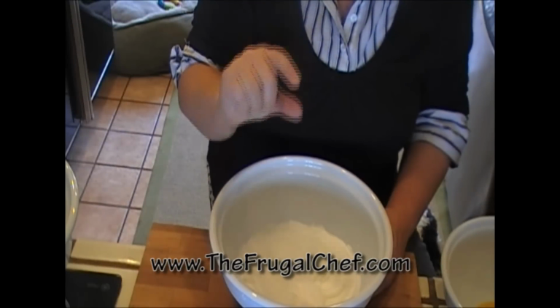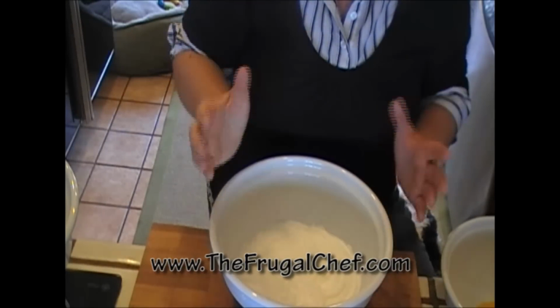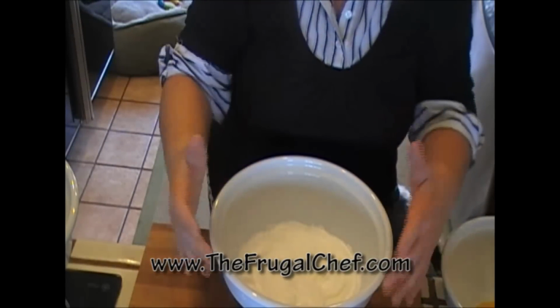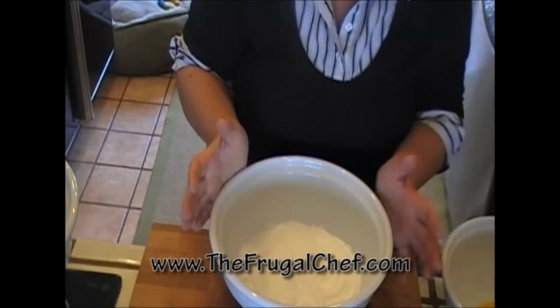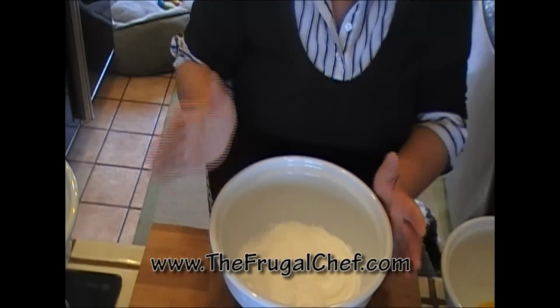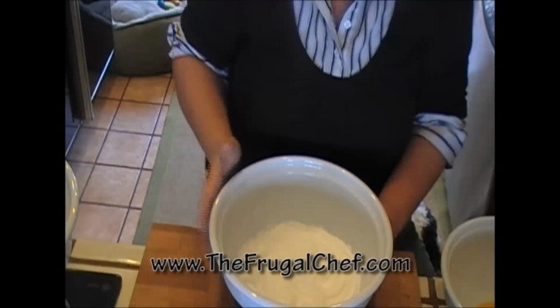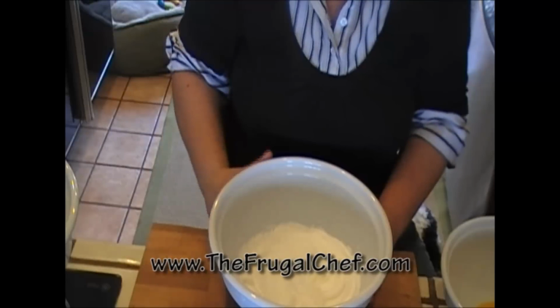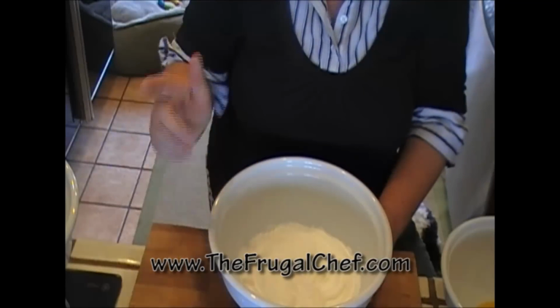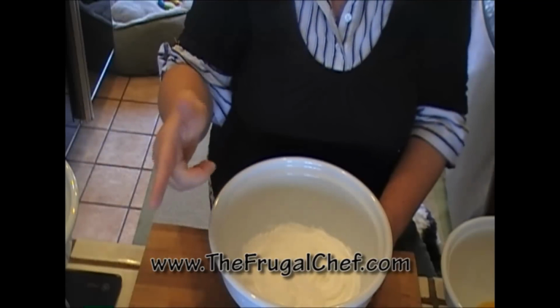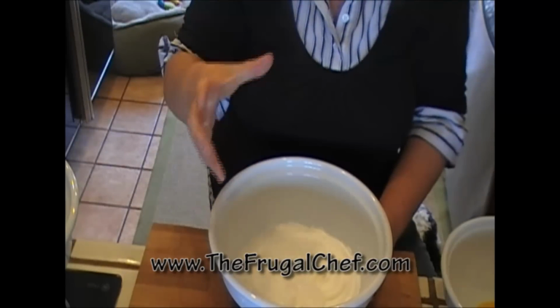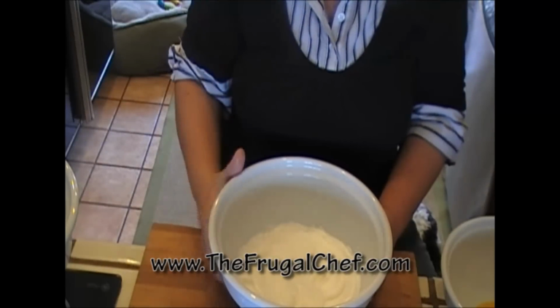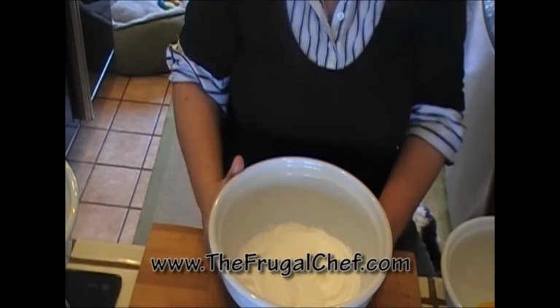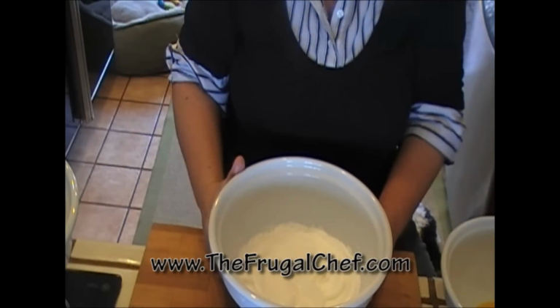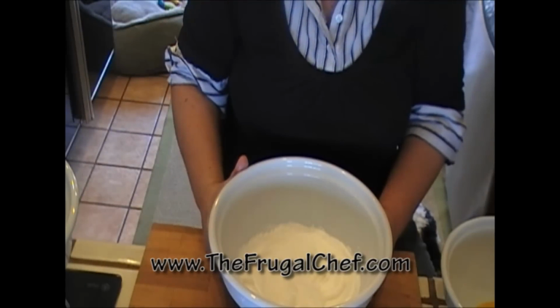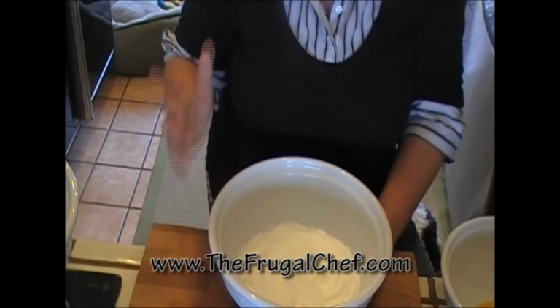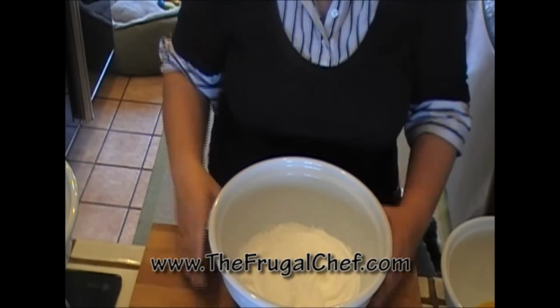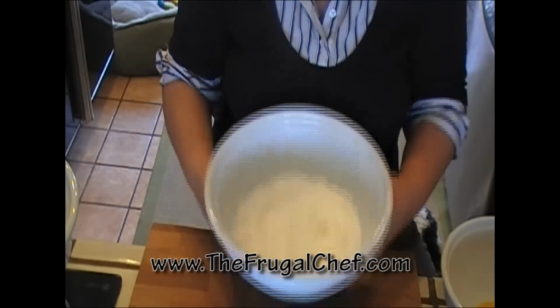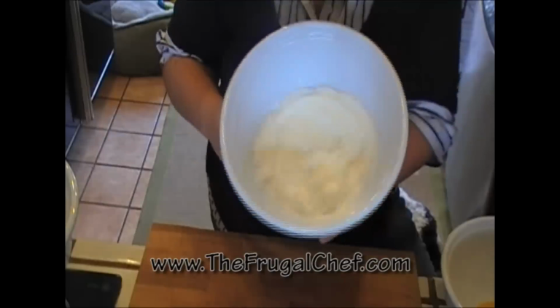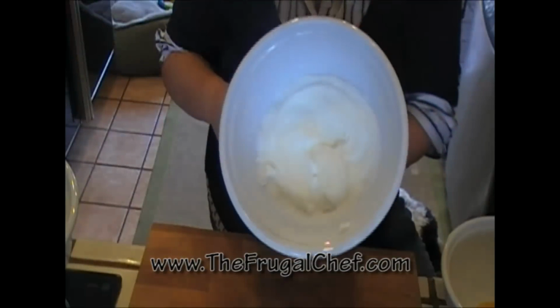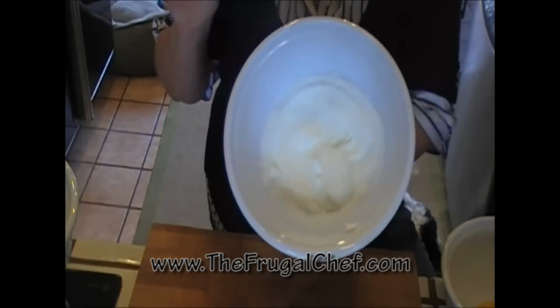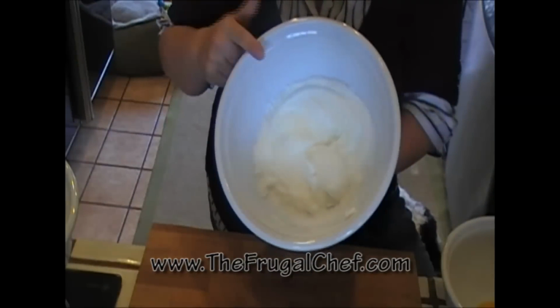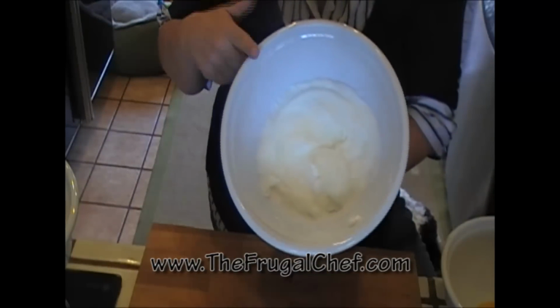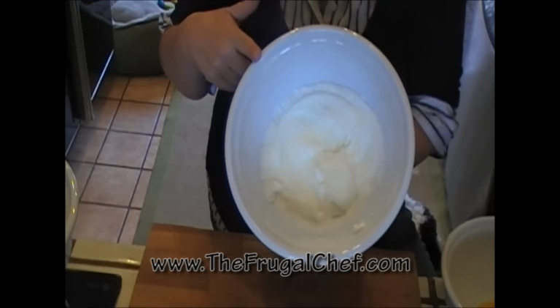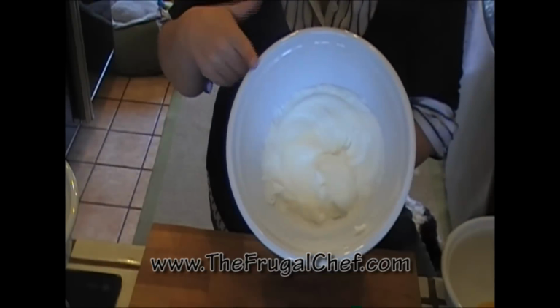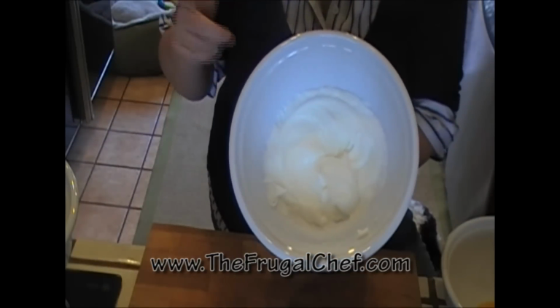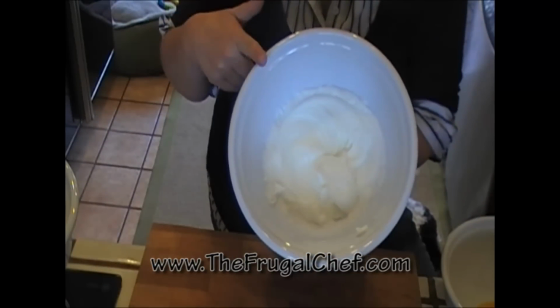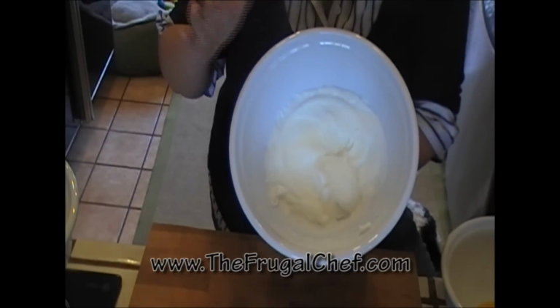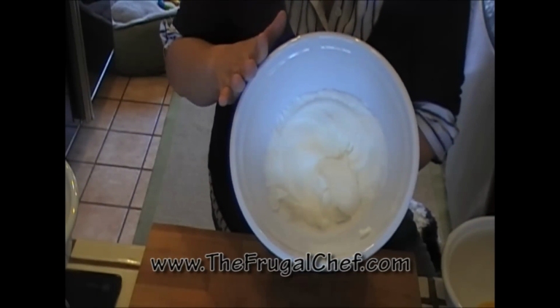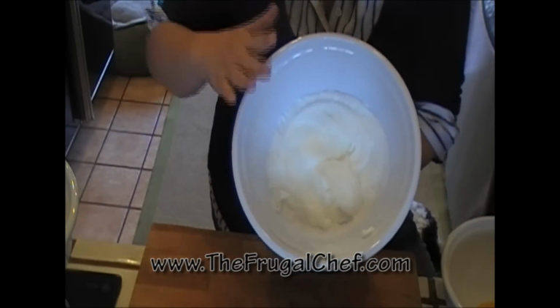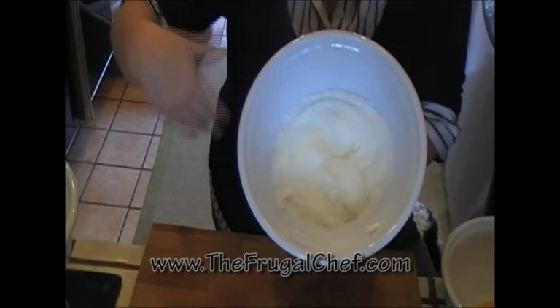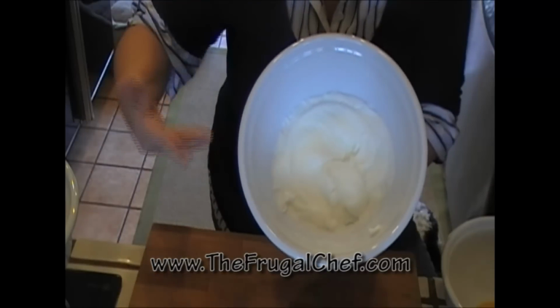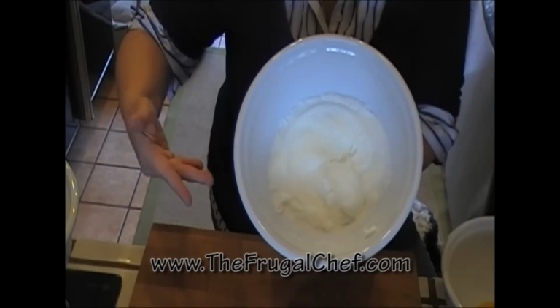If you prefer to have a round cake, go ahead and use a round mold, a cake pan, okay? You also need to beat two egg whites until they're stiff. Have those ready because you're gonna fold them in at the end.